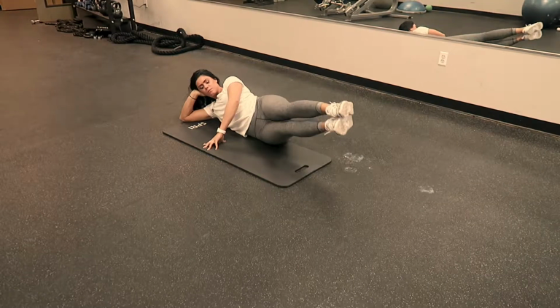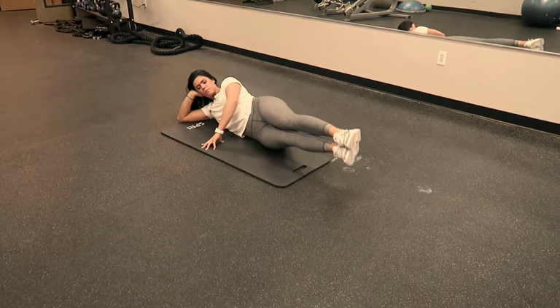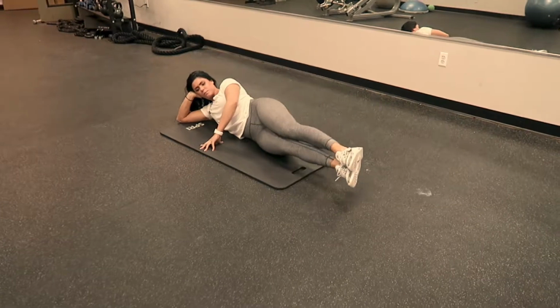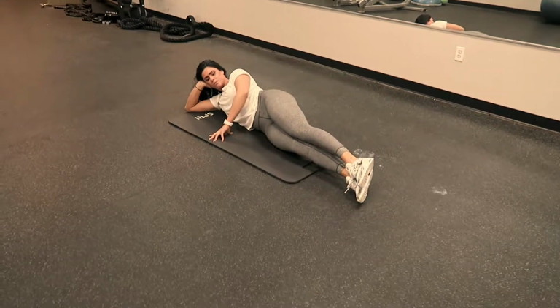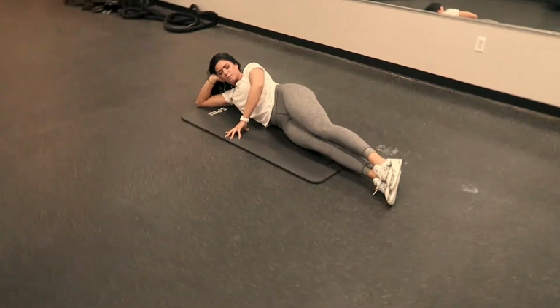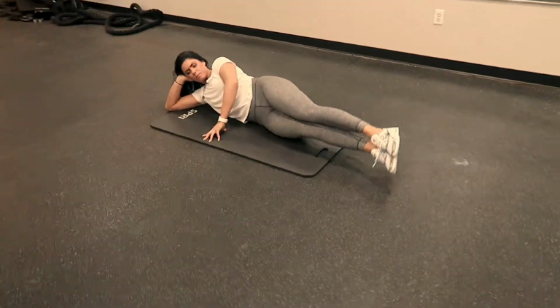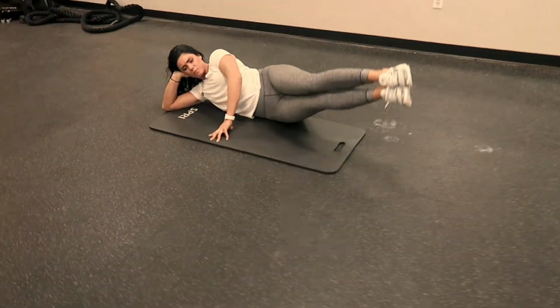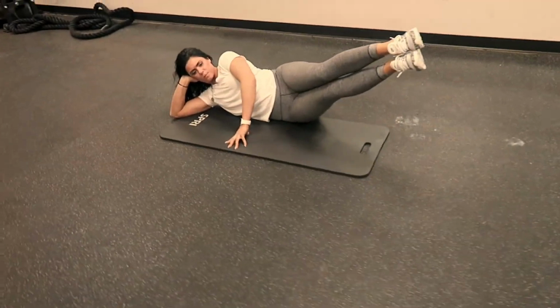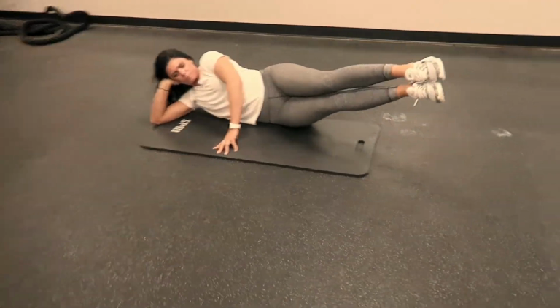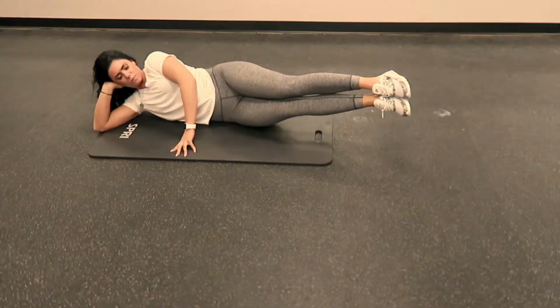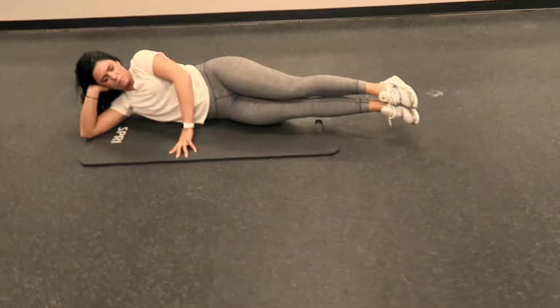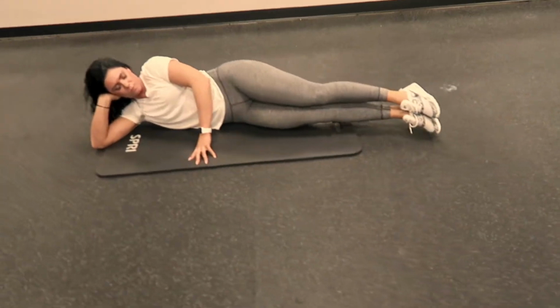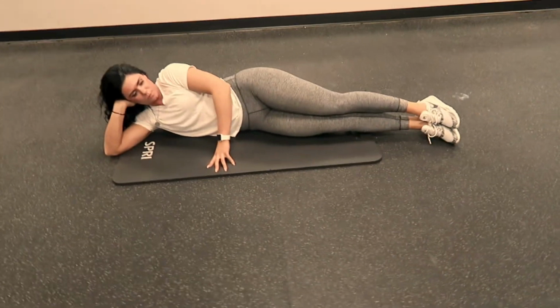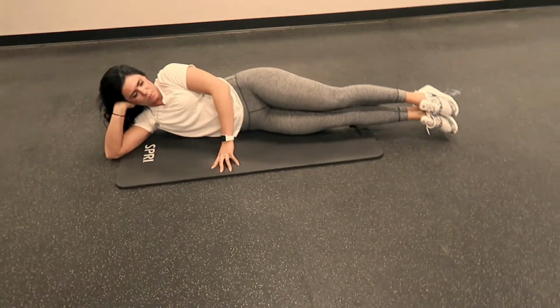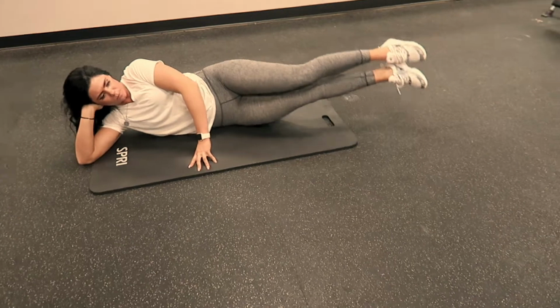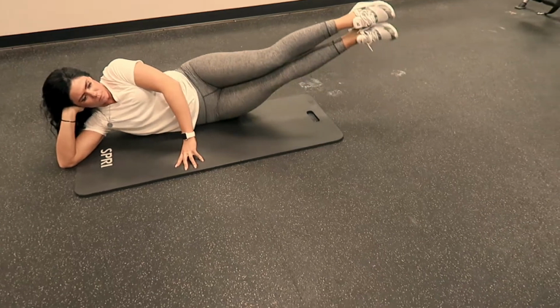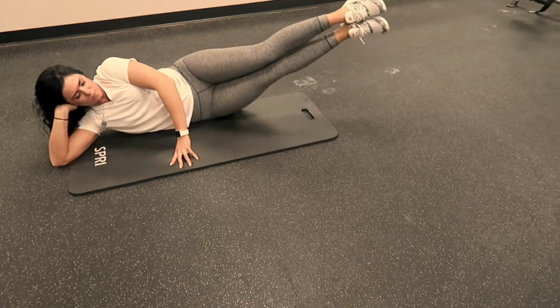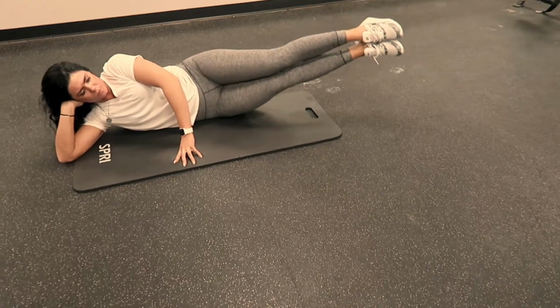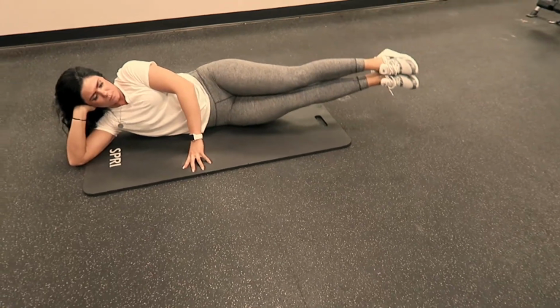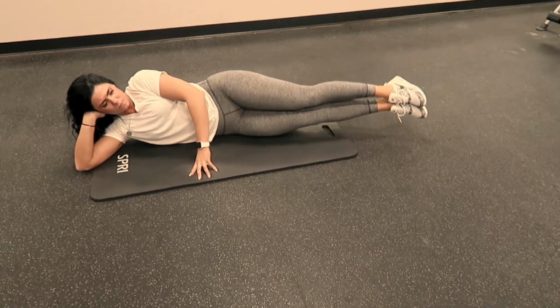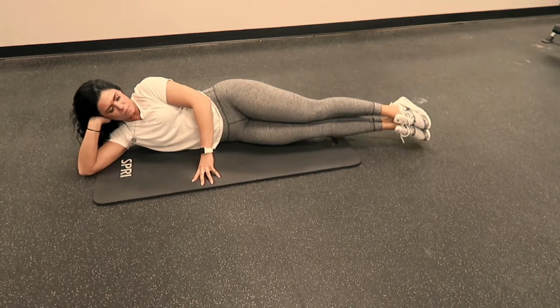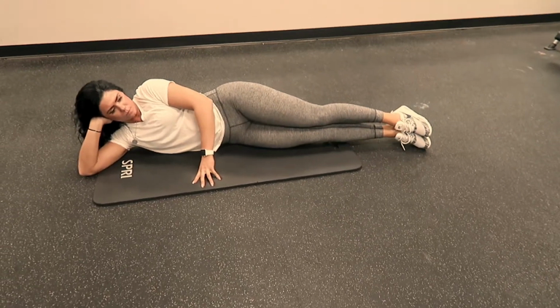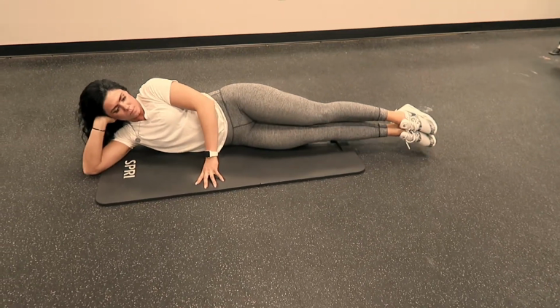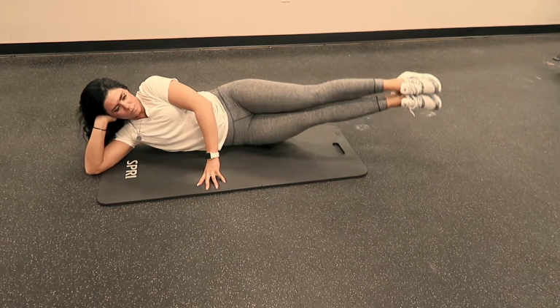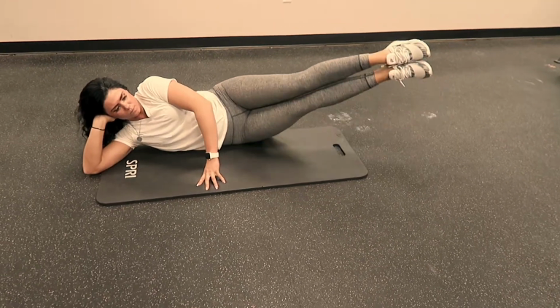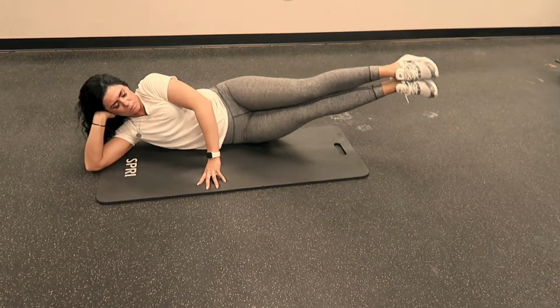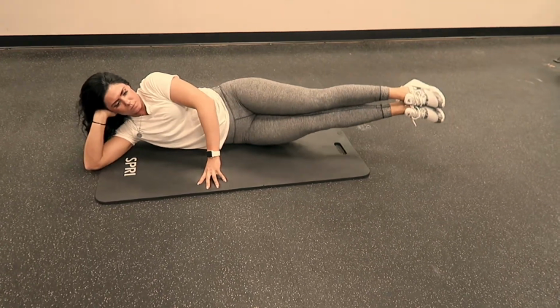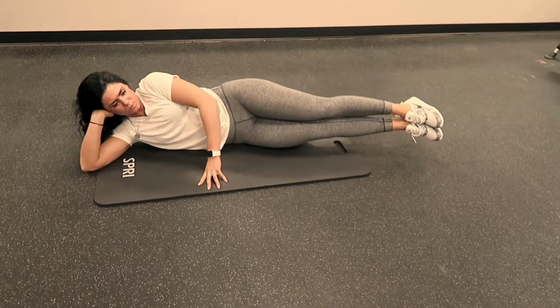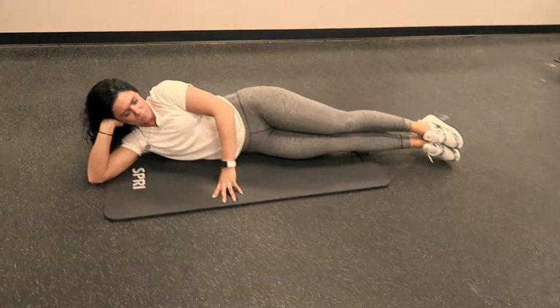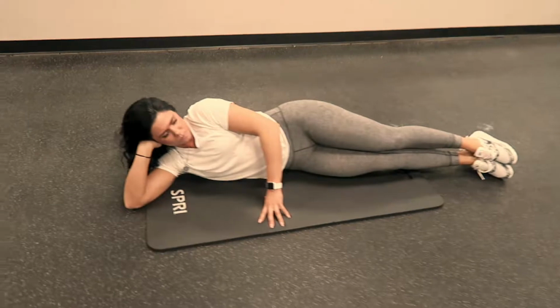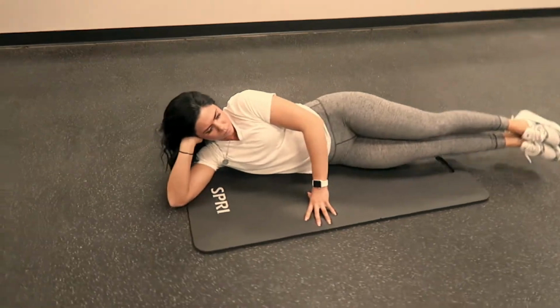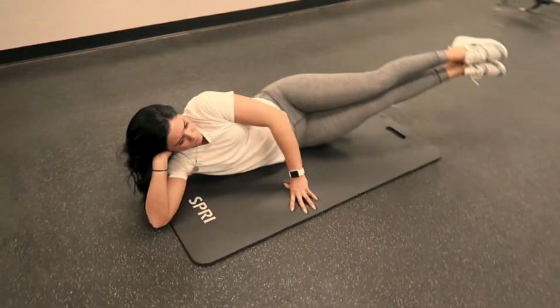The next portion of the gluteus medius progression, you will include your top leg in your leg lifting, still with your legs pointed forward just a little bit, and trying to lead with your heel as best you can.